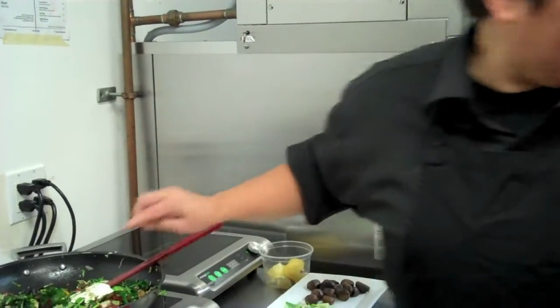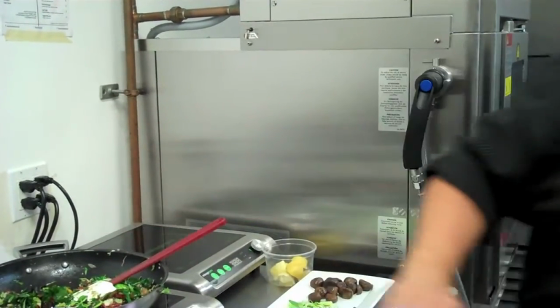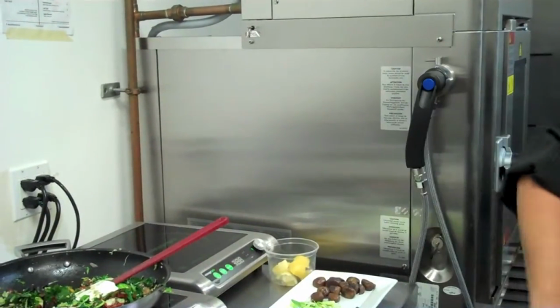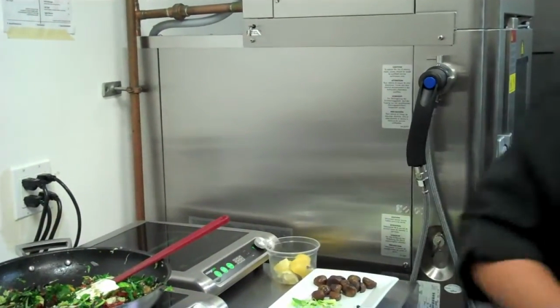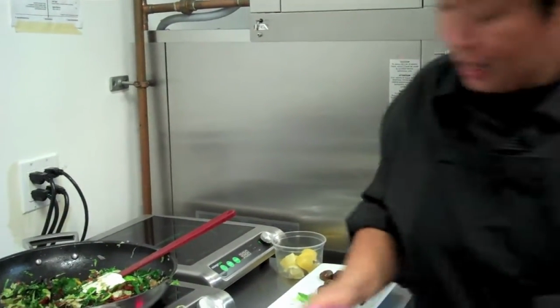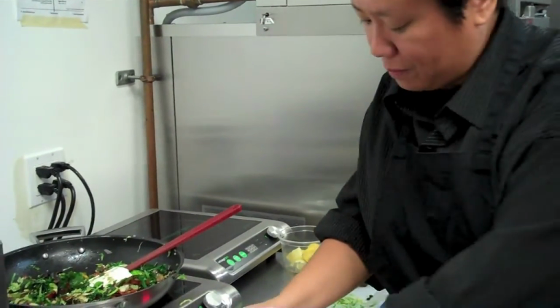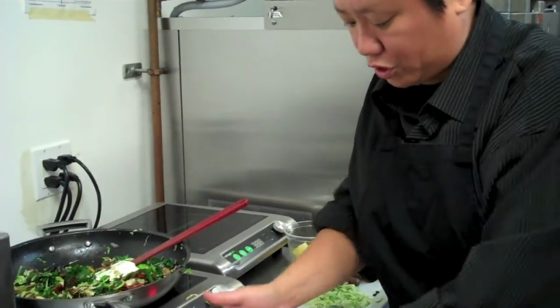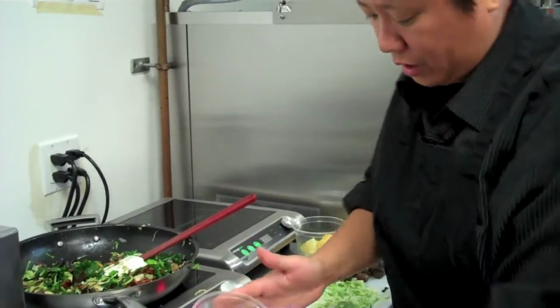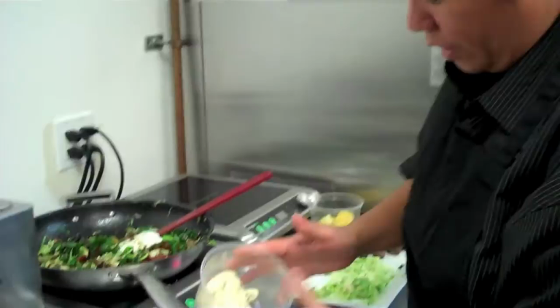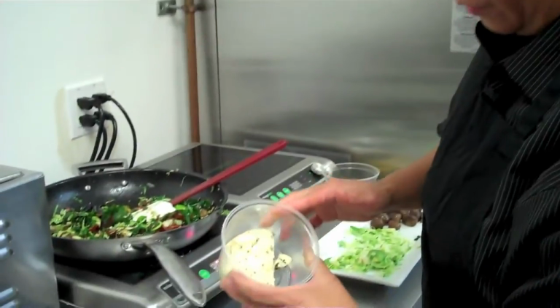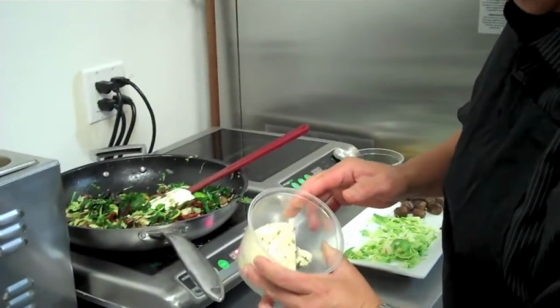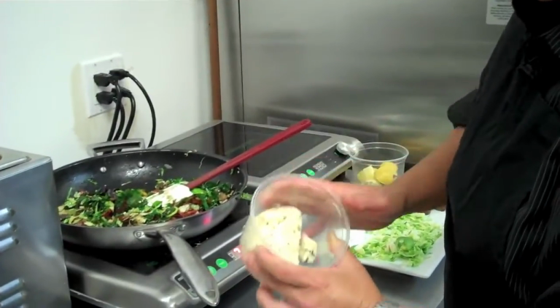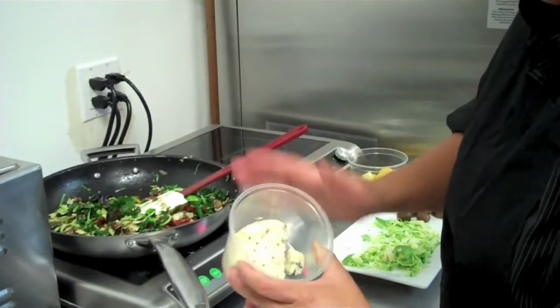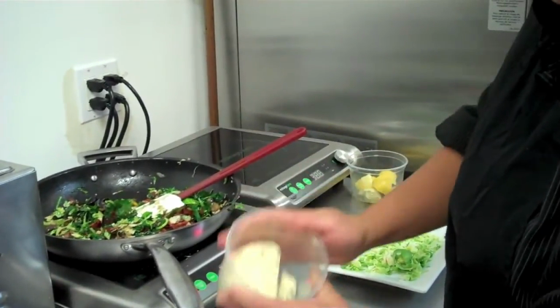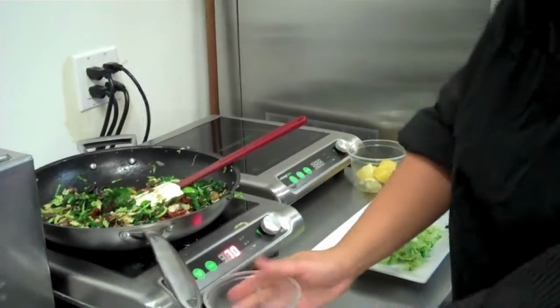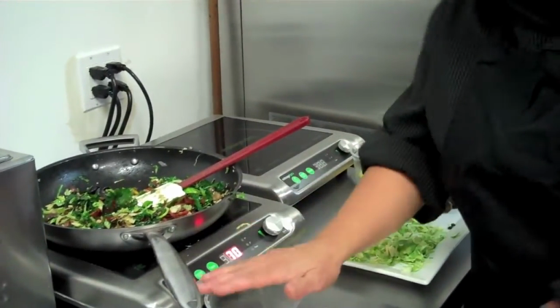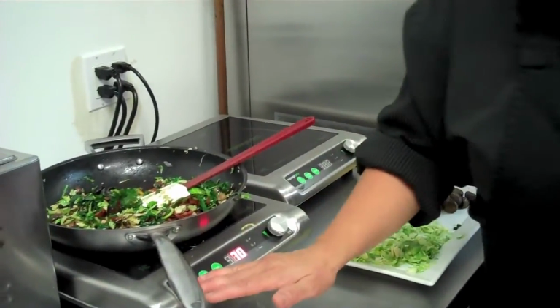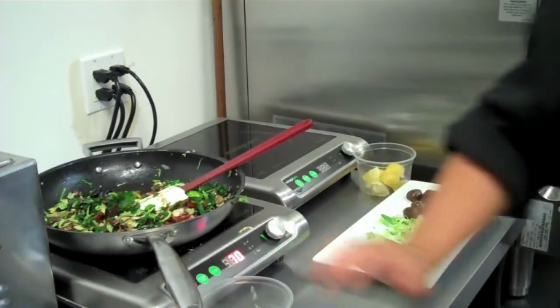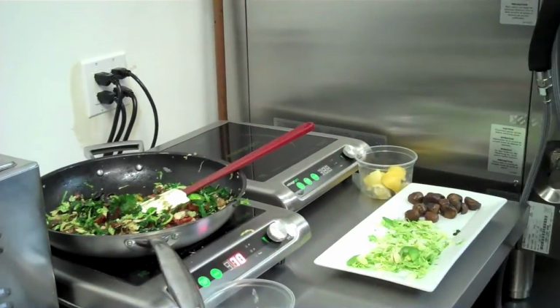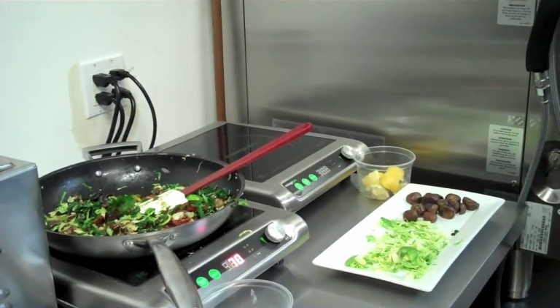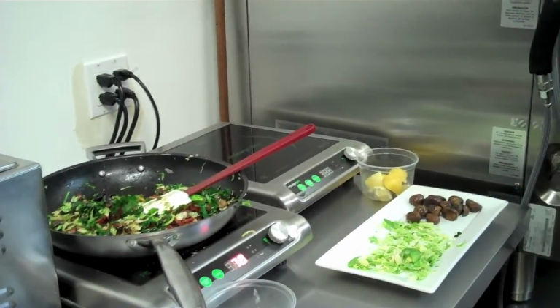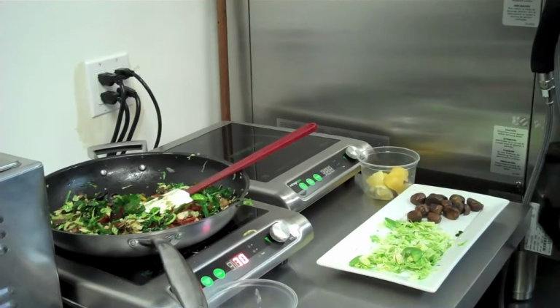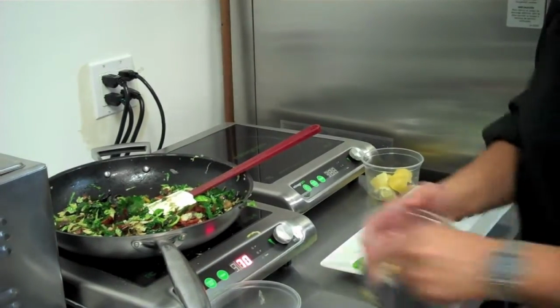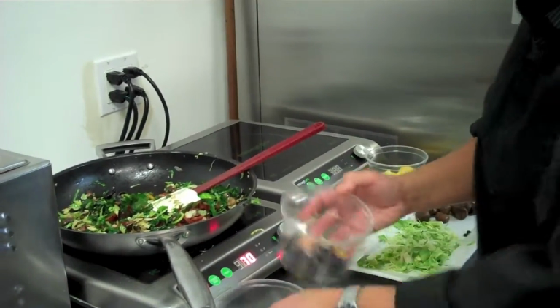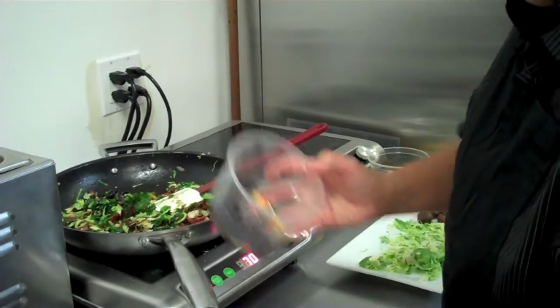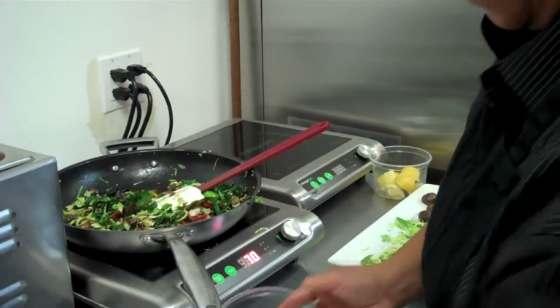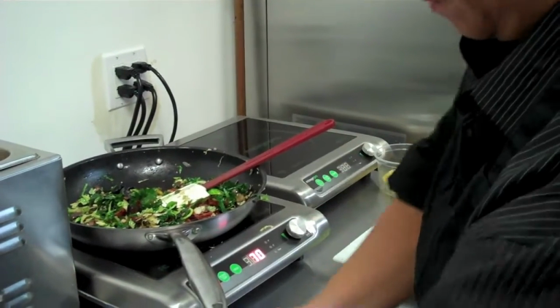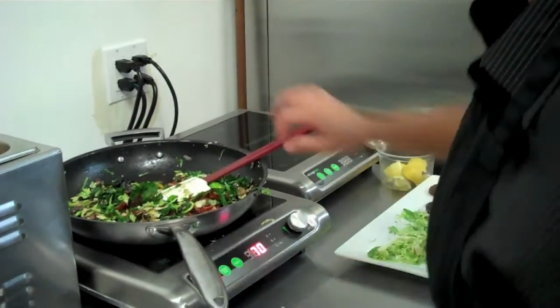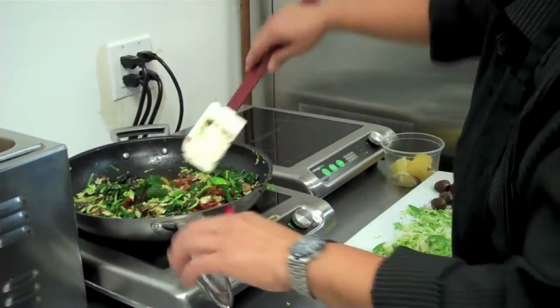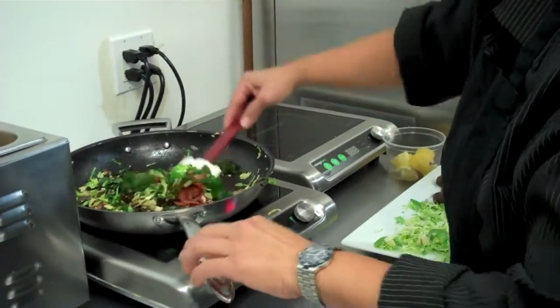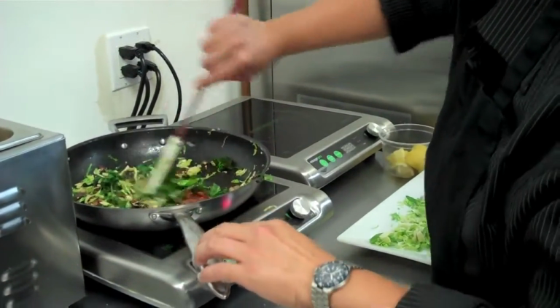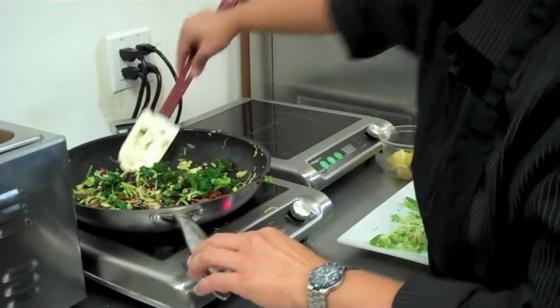I have my blue cheese here — today we have a Spanish blue, but you can use whatever blue cheese you have in your fridge. And my baby beets to garnish this dish.